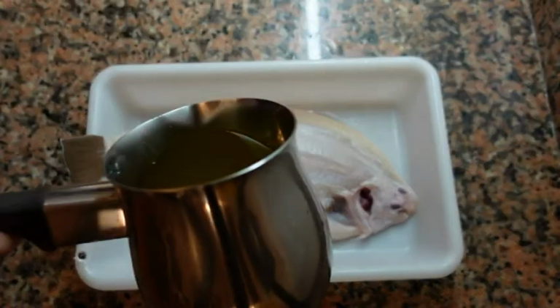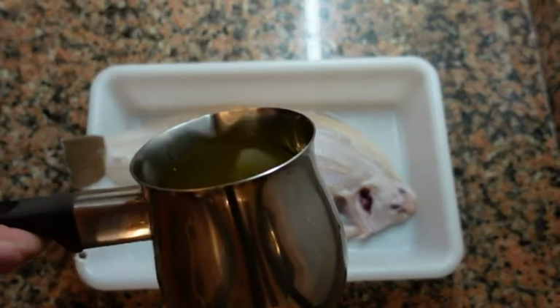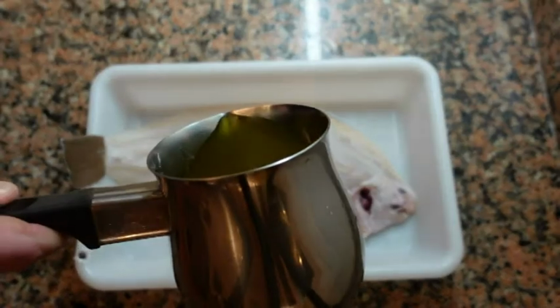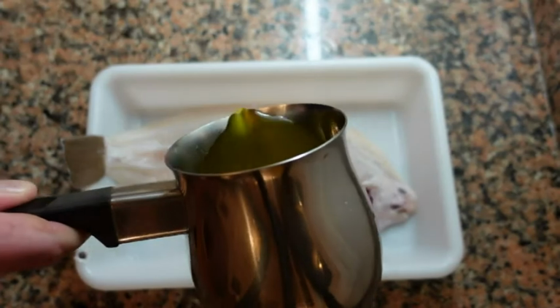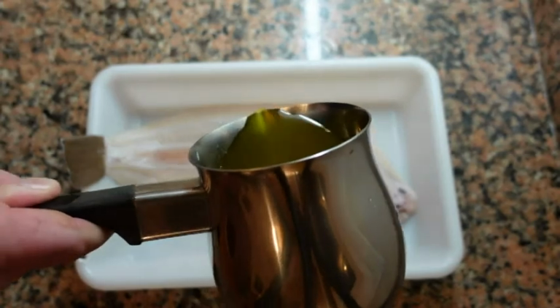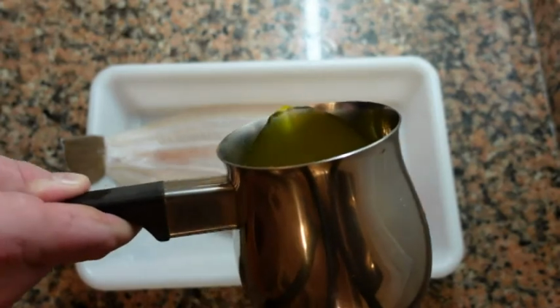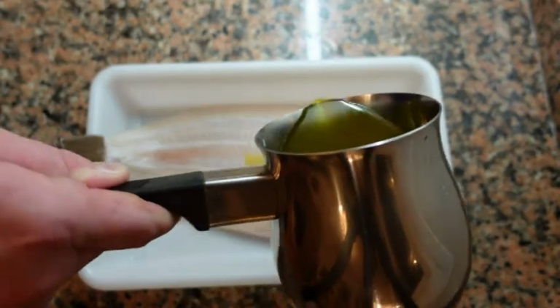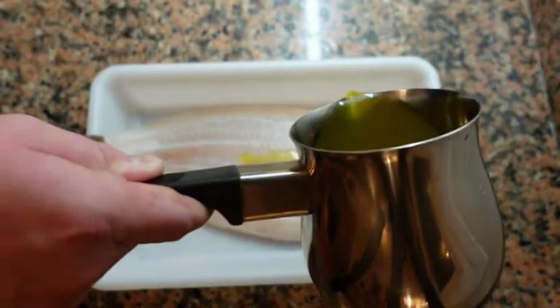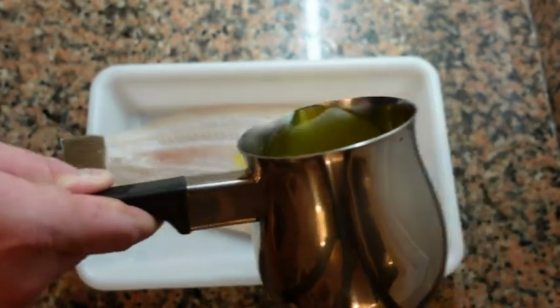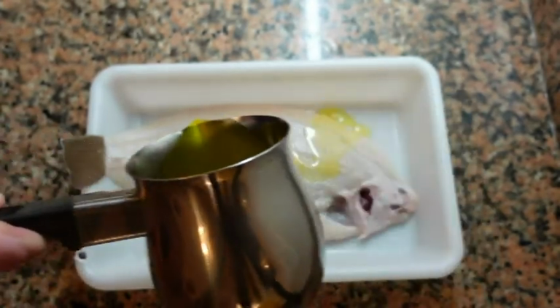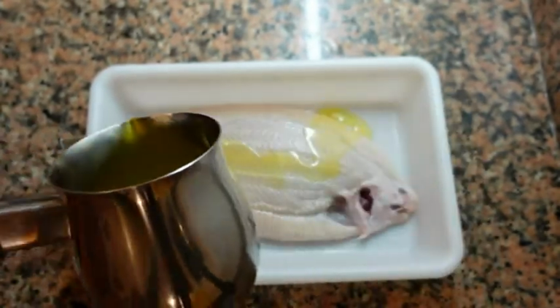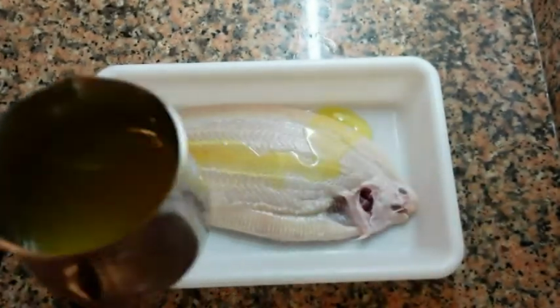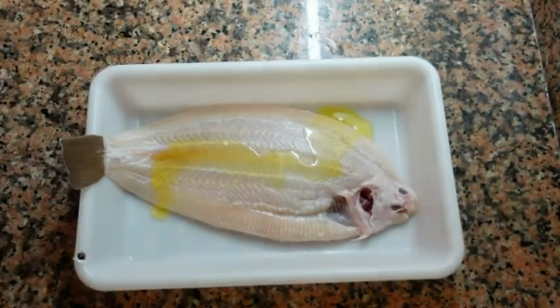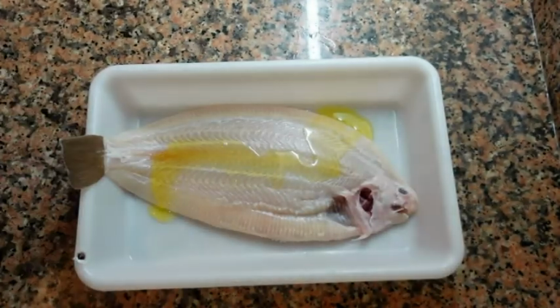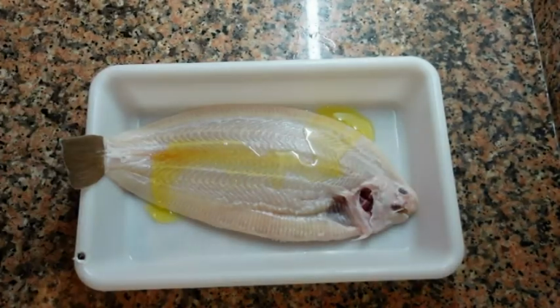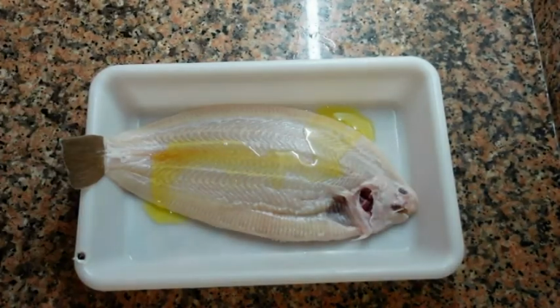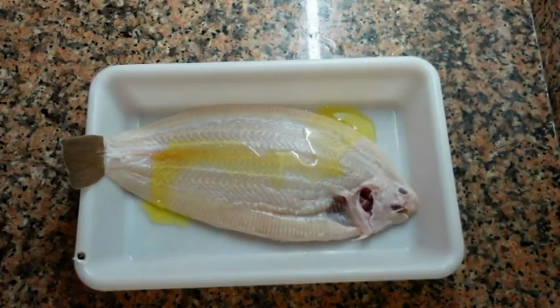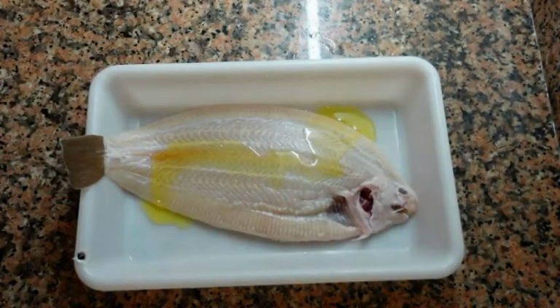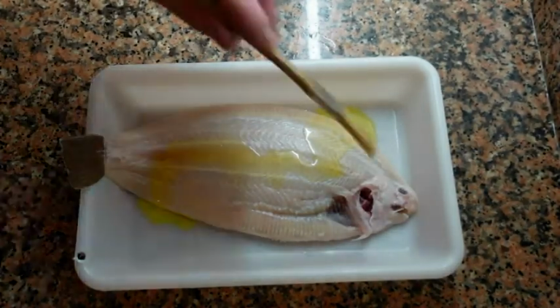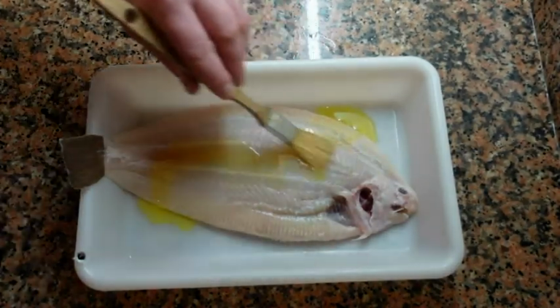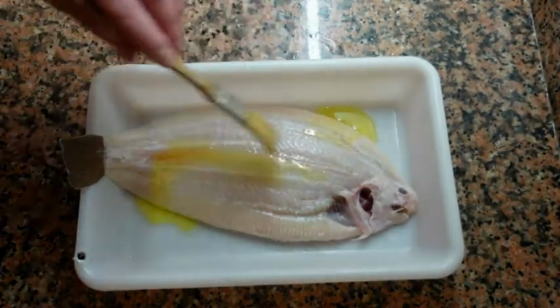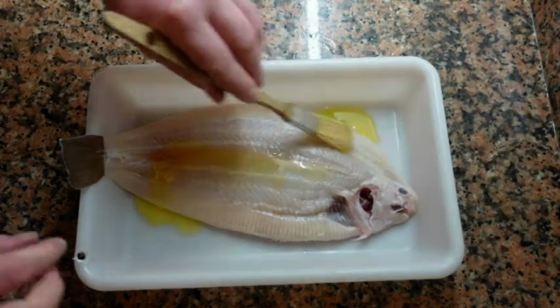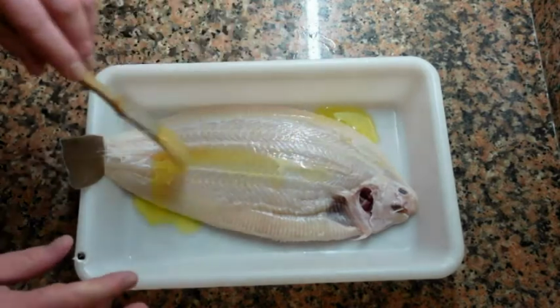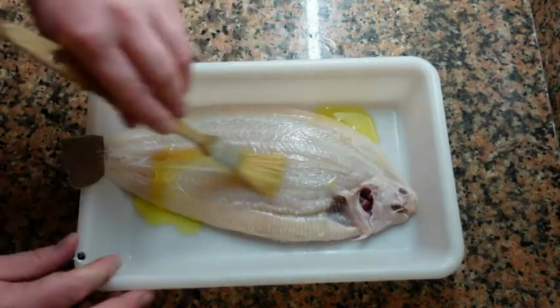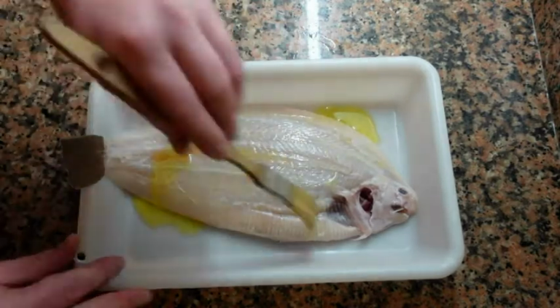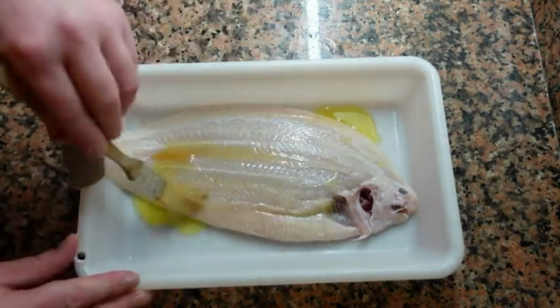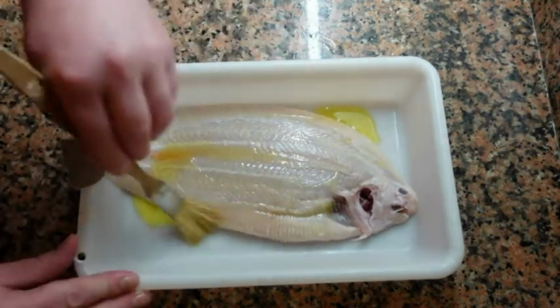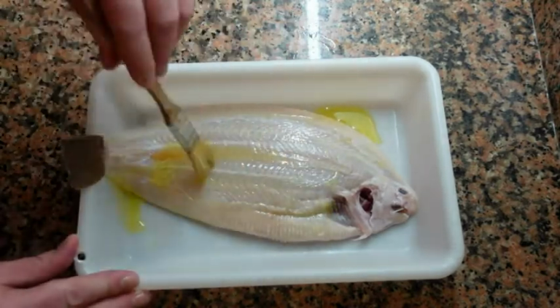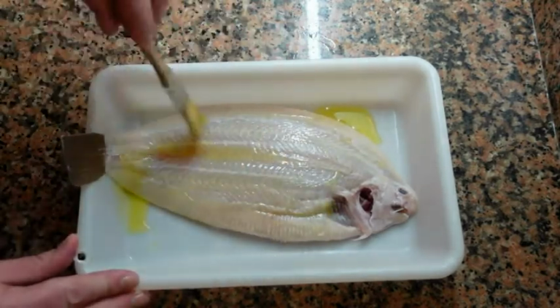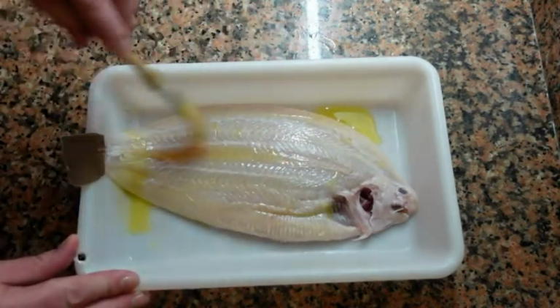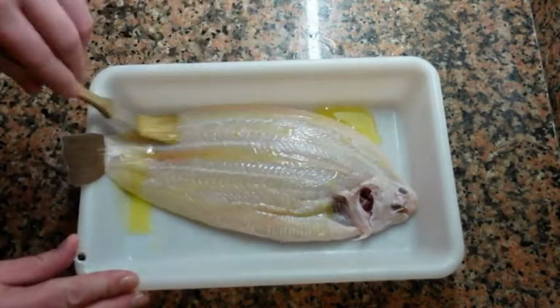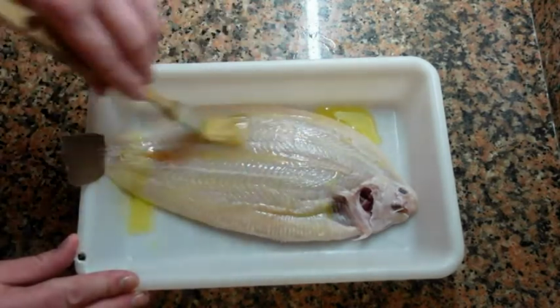Your sole is now ready to cook. You can prepare this fish in so many different ways — baked, fried, grilled. Use your imagination.